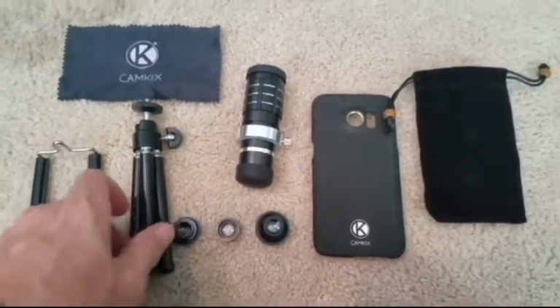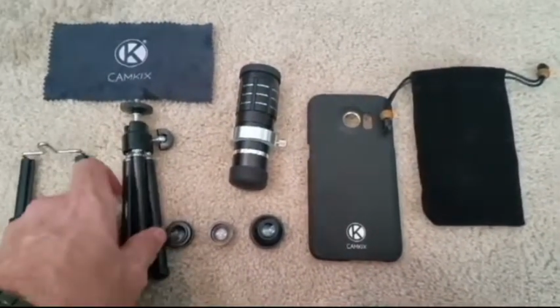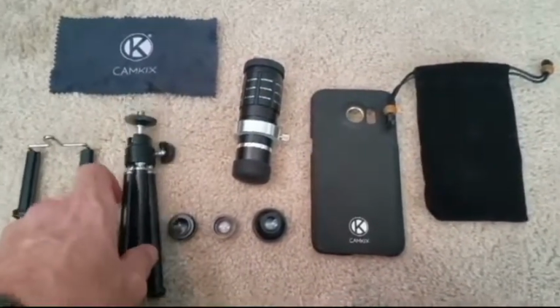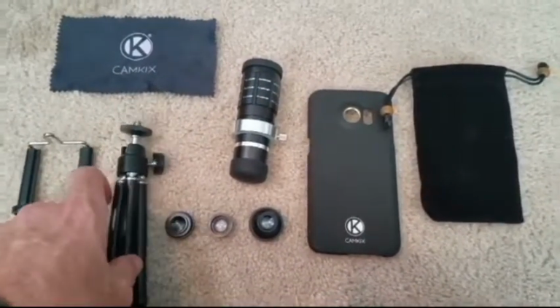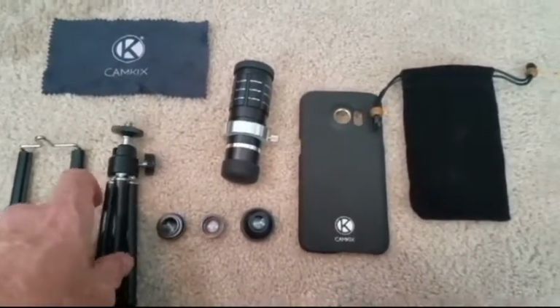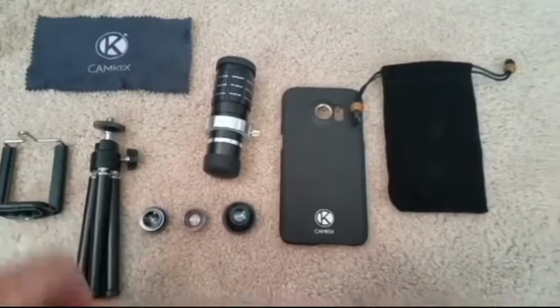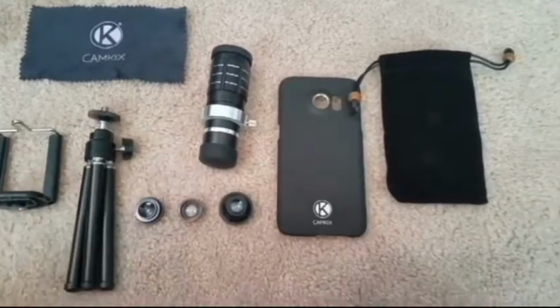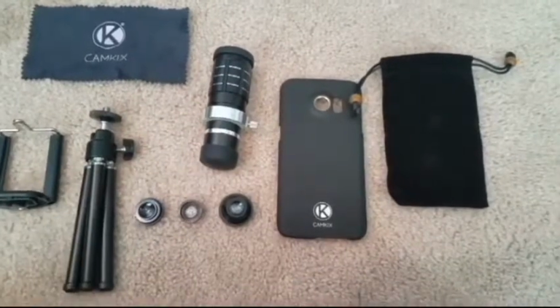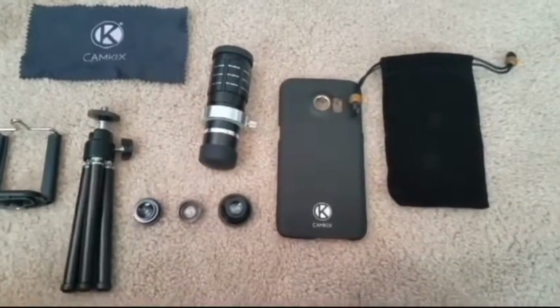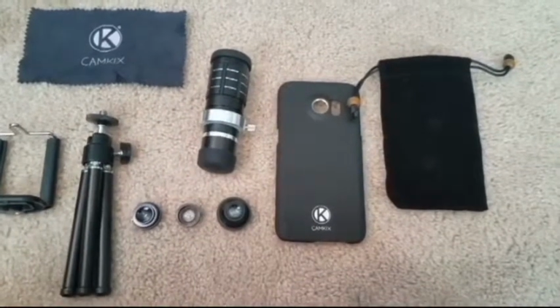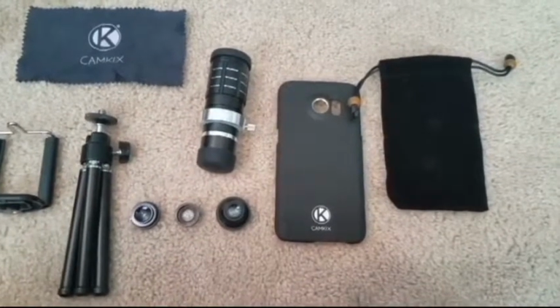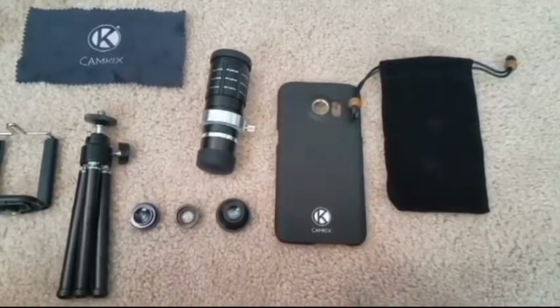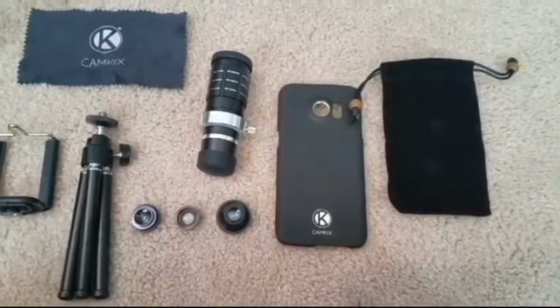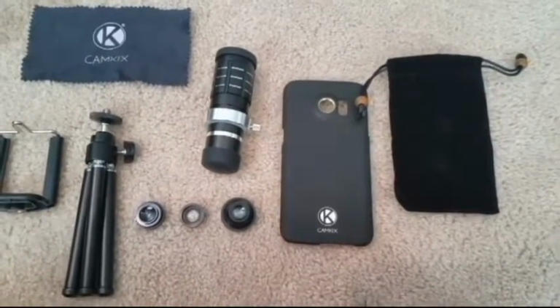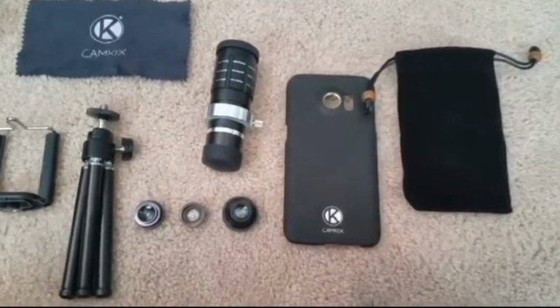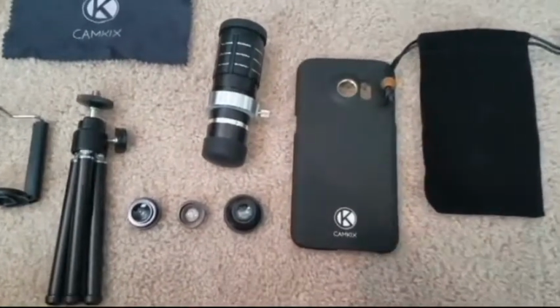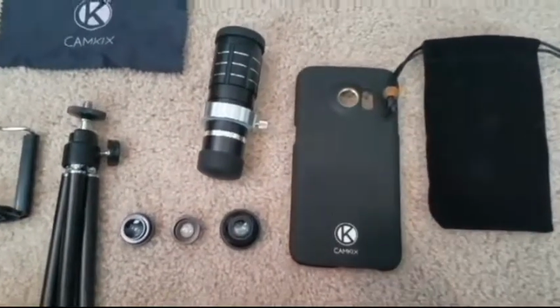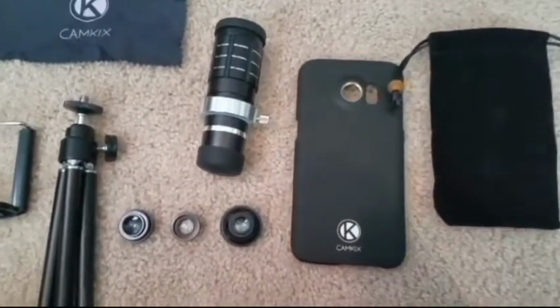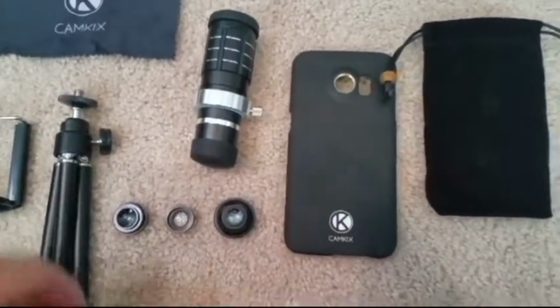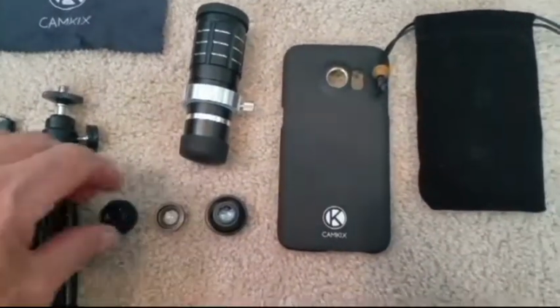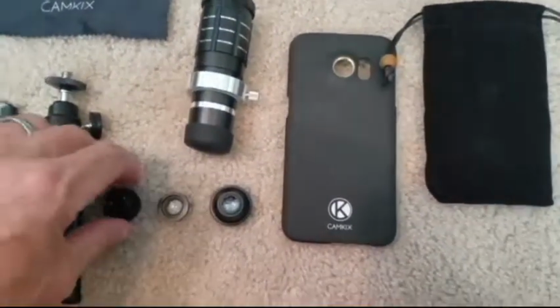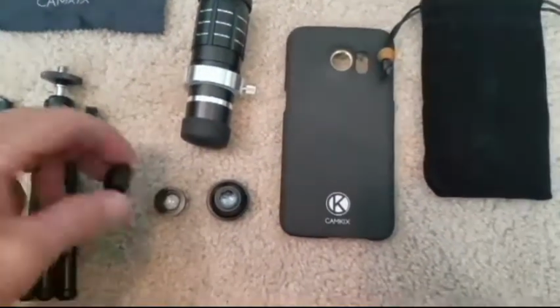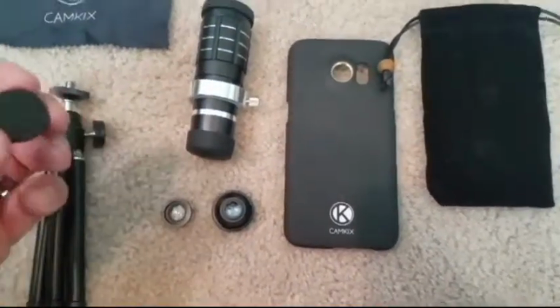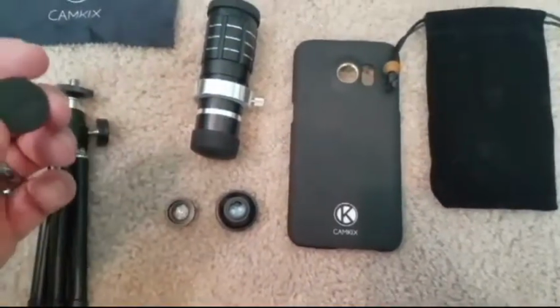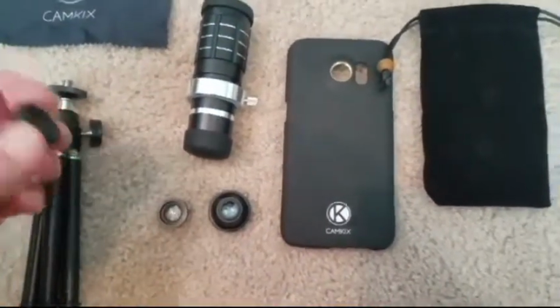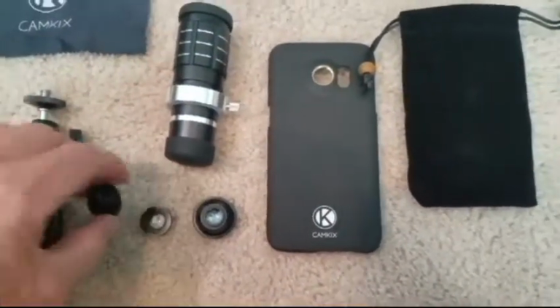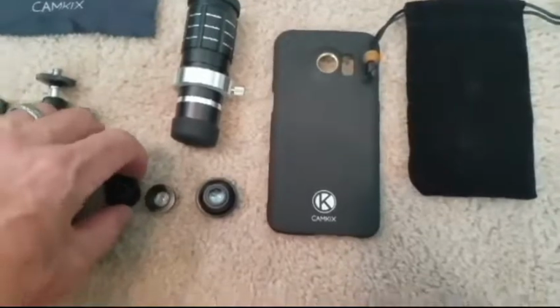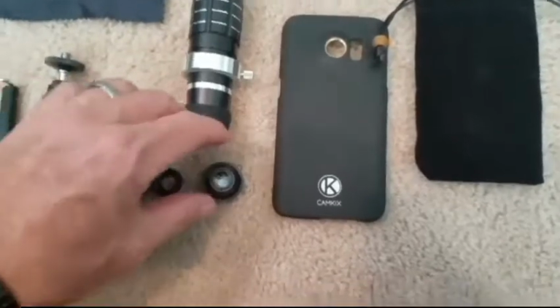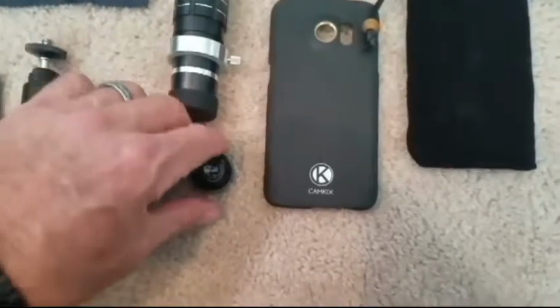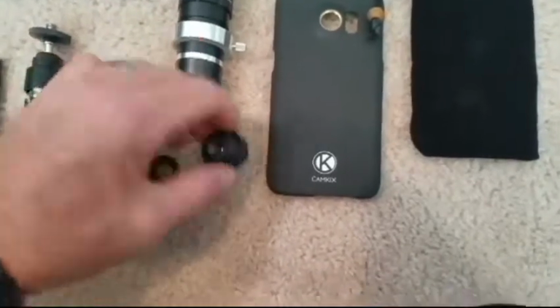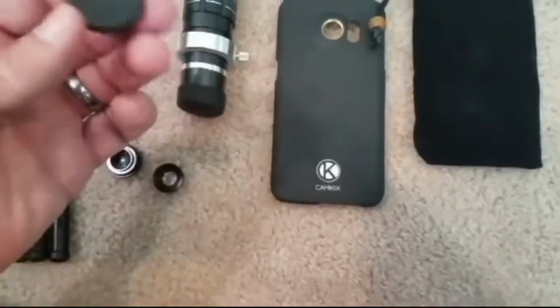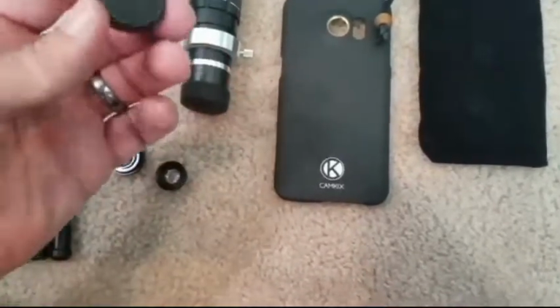This lens kit is great and it's perfect for beginners because it's lightweight and easy to use. It's also a very good quality setup.